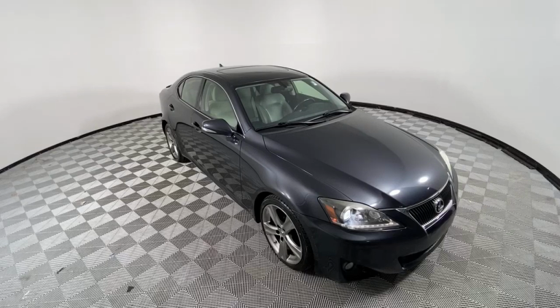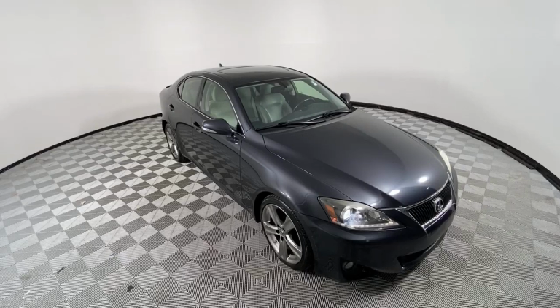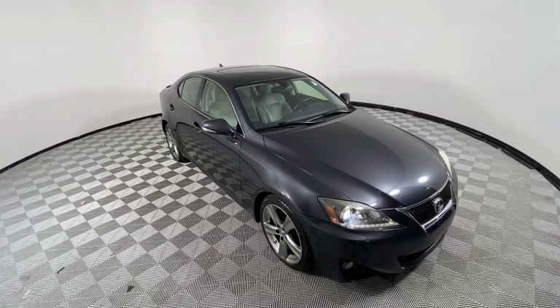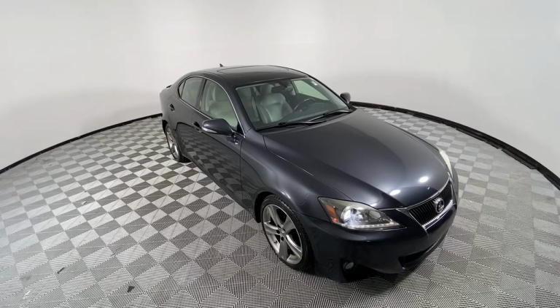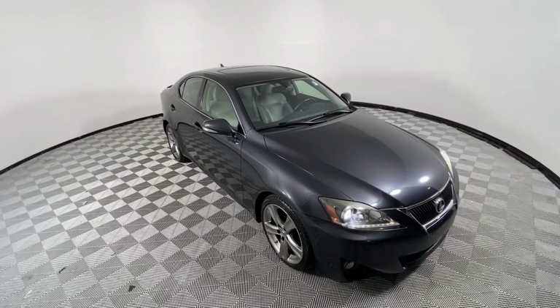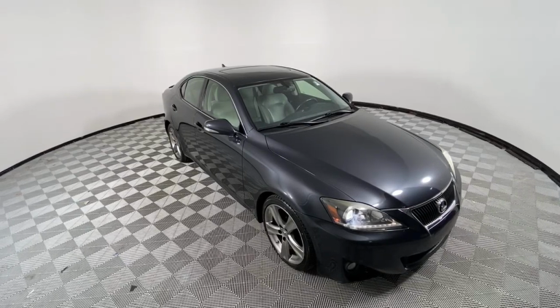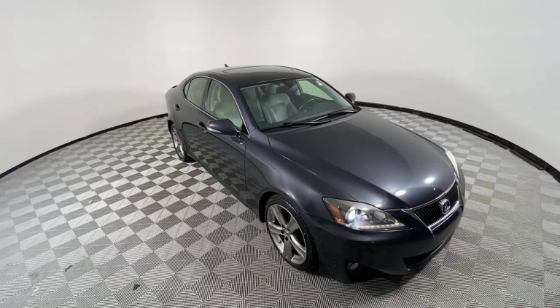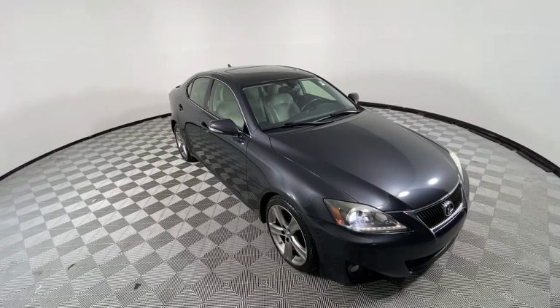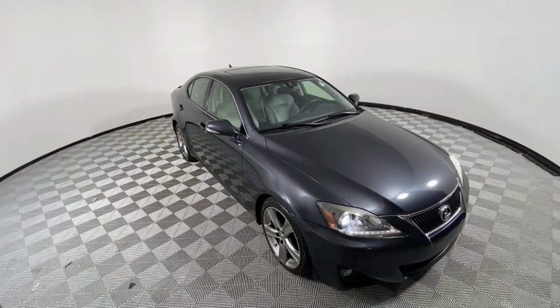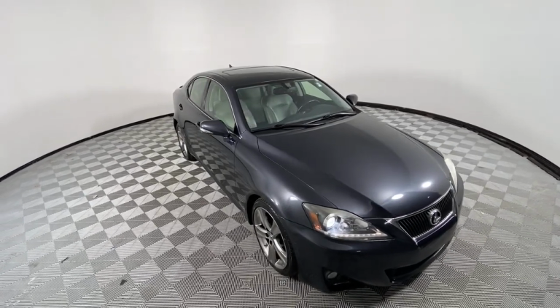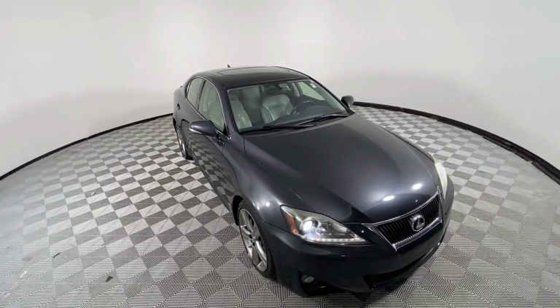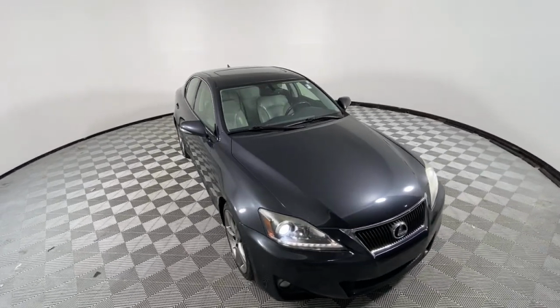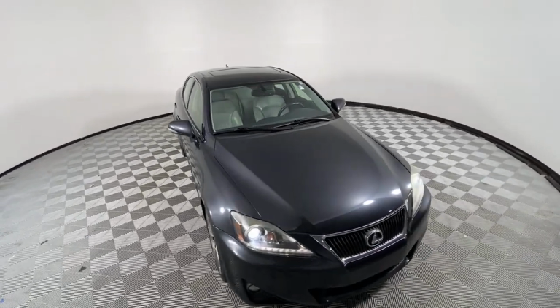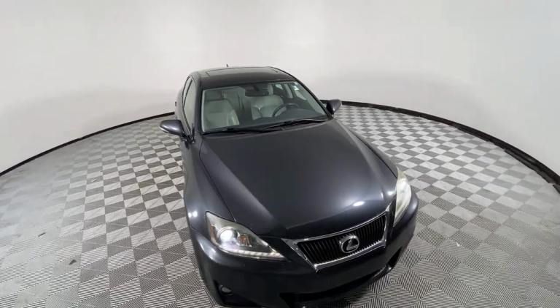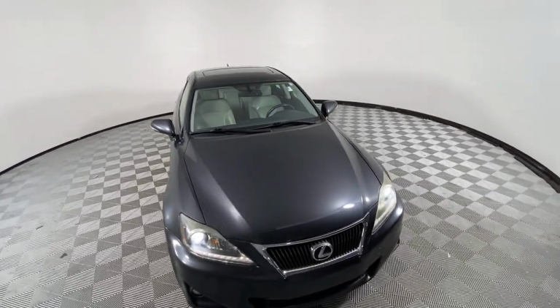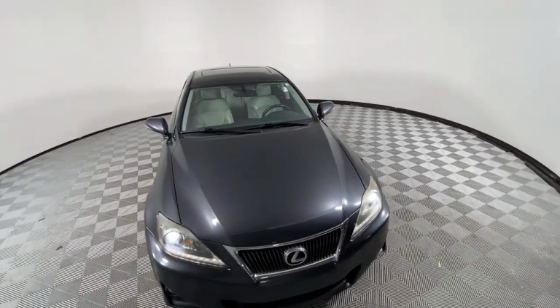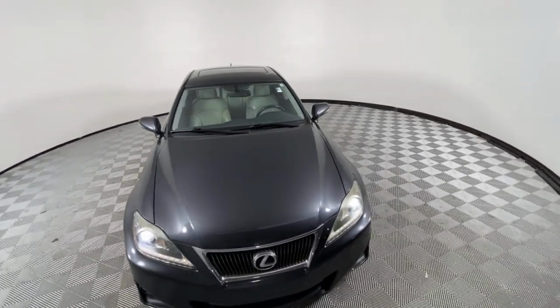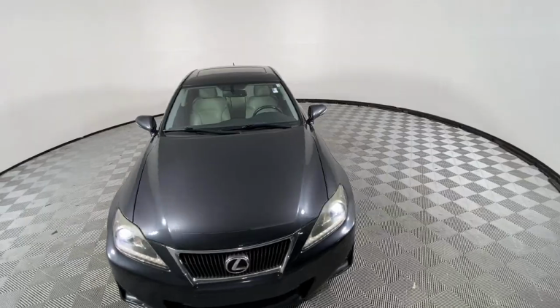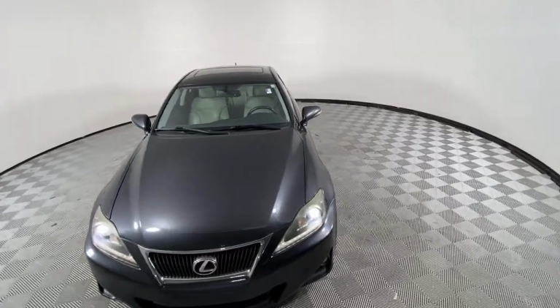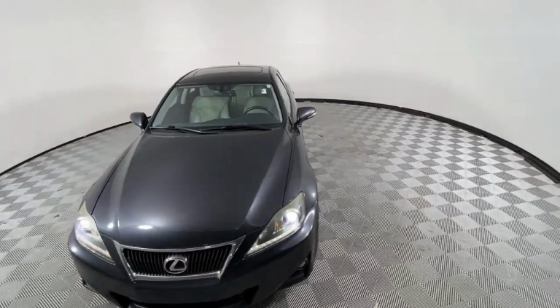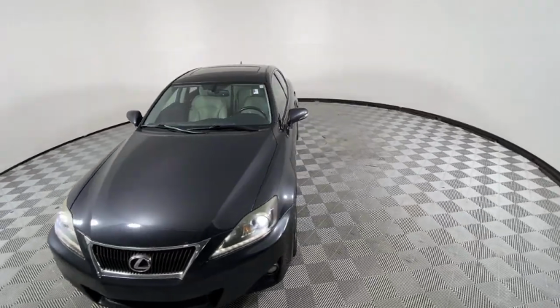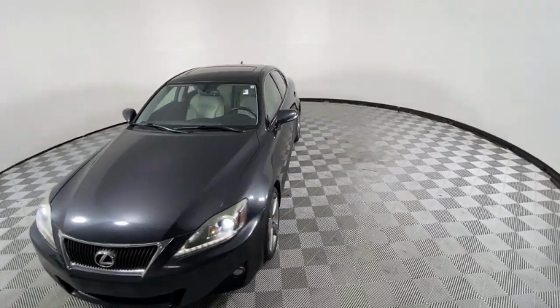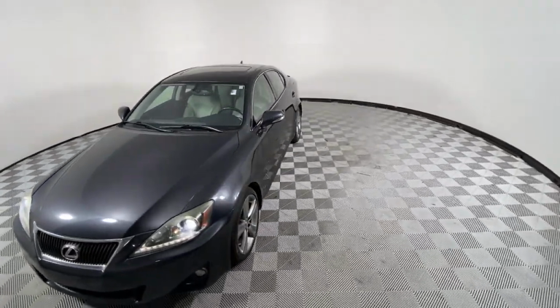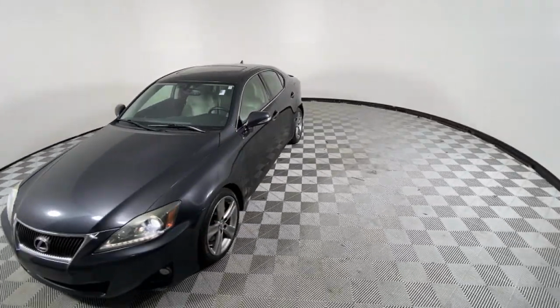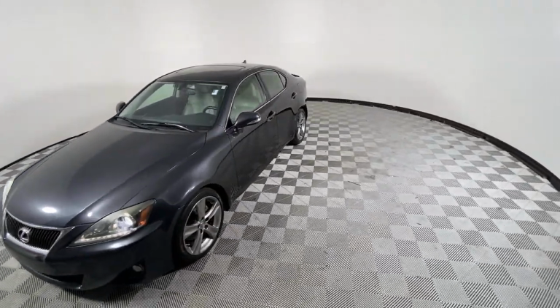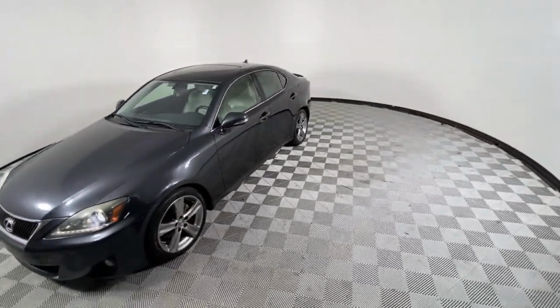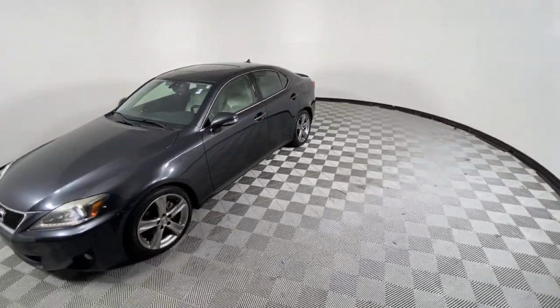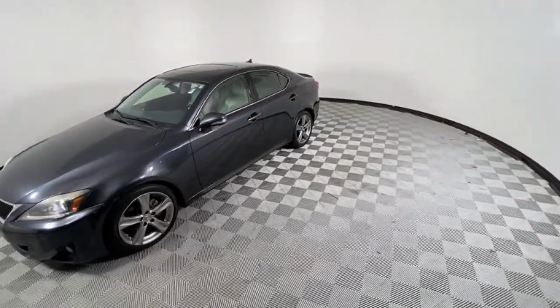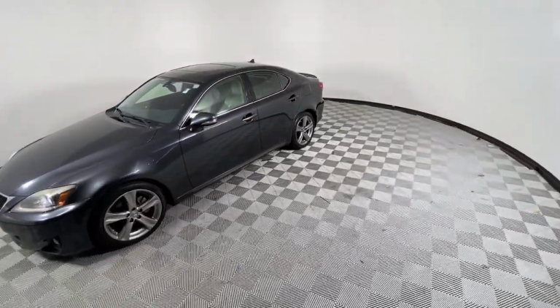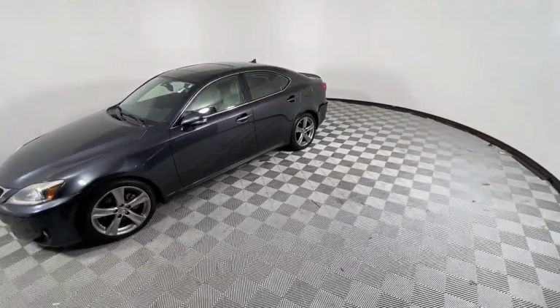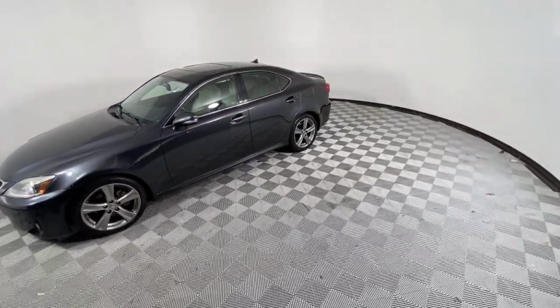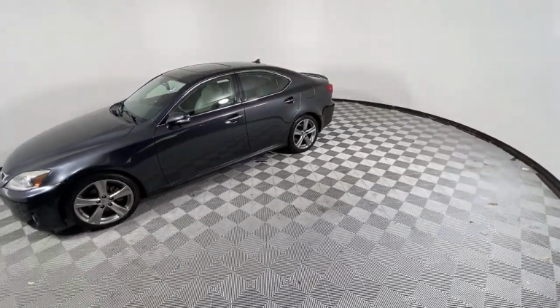You just found the 2011 Lexus IS. This vehicle is an outstanding buy, with fewer than 110,000 miles on the odometer.